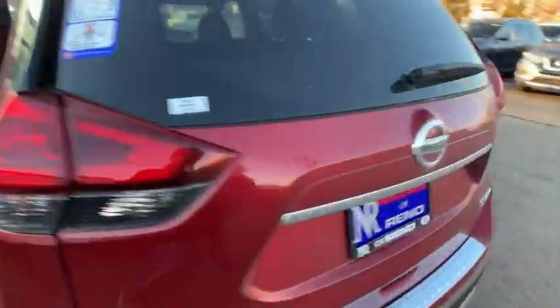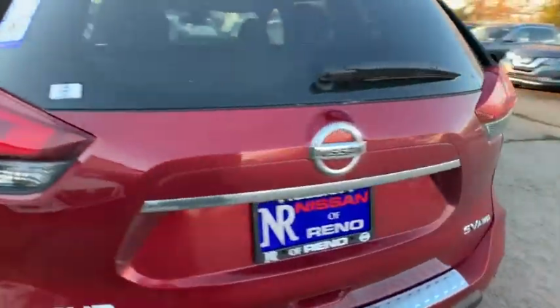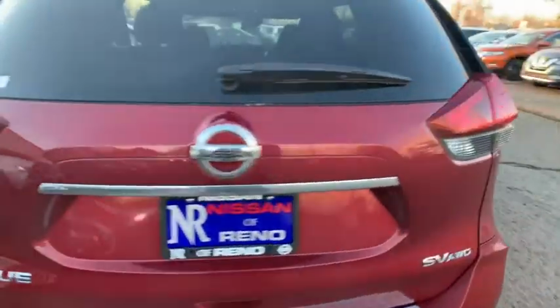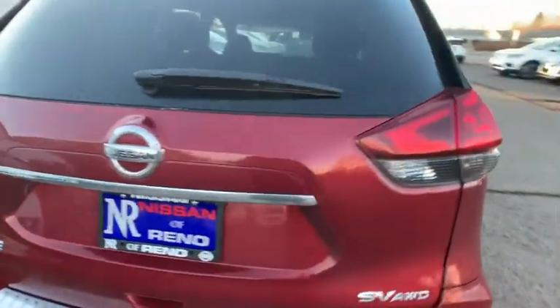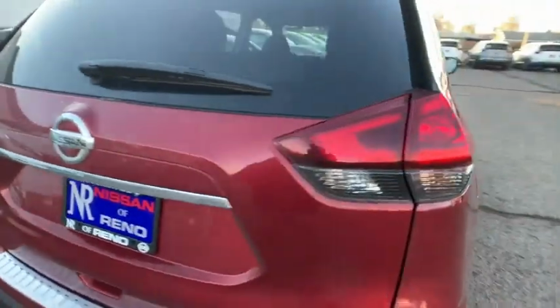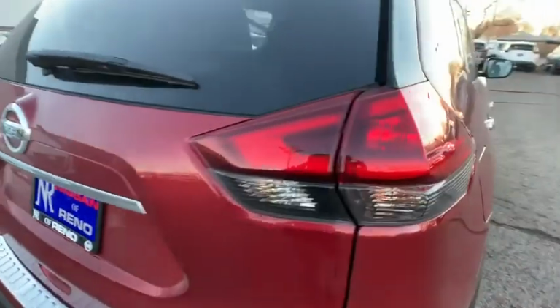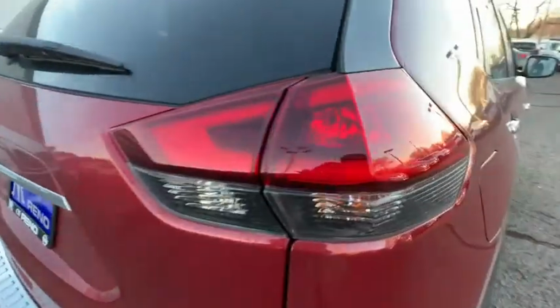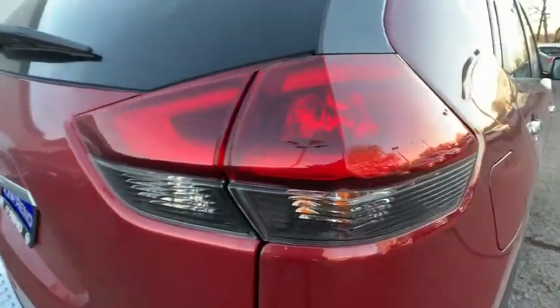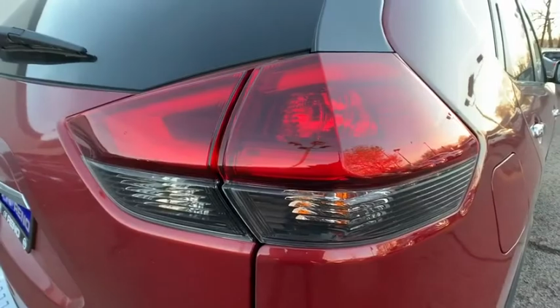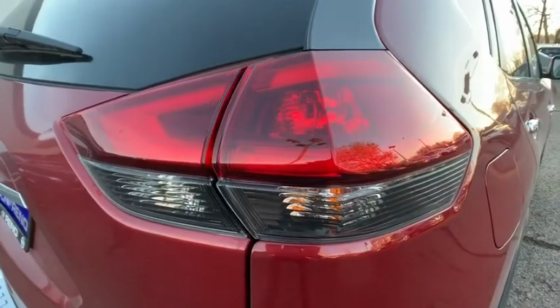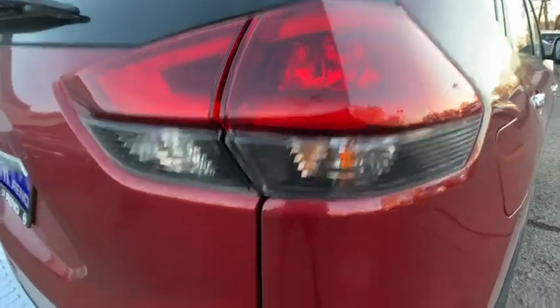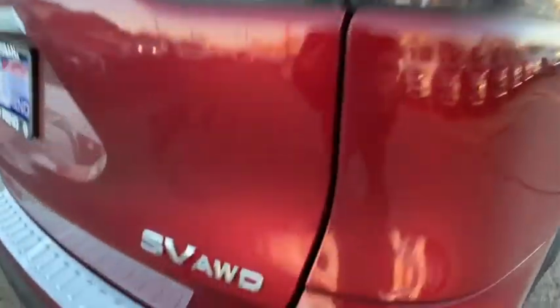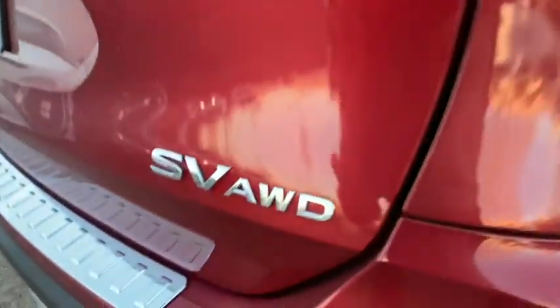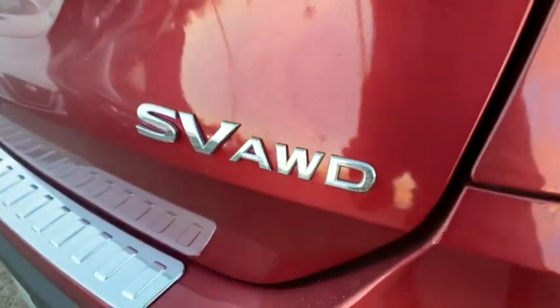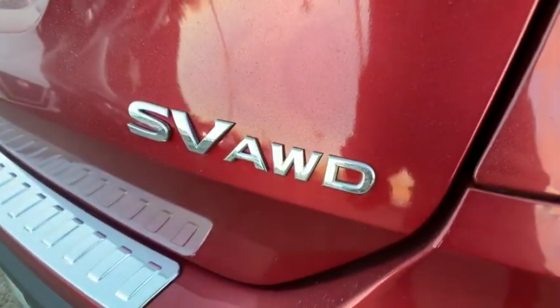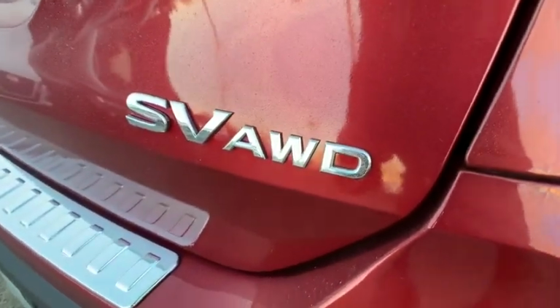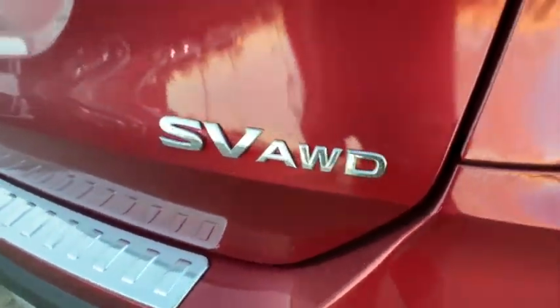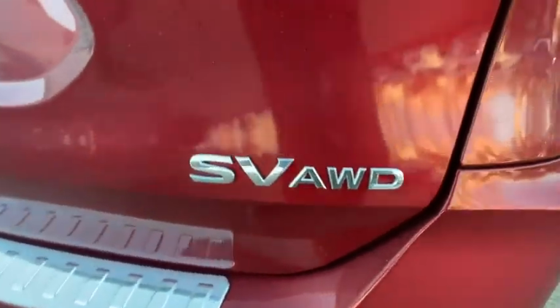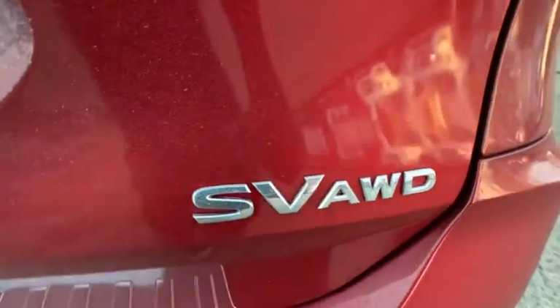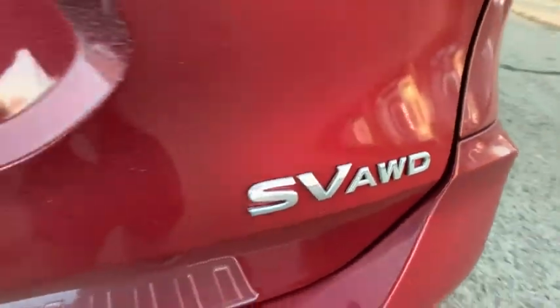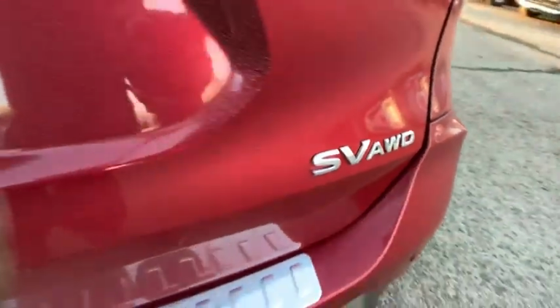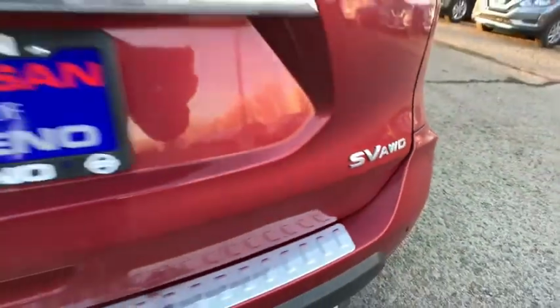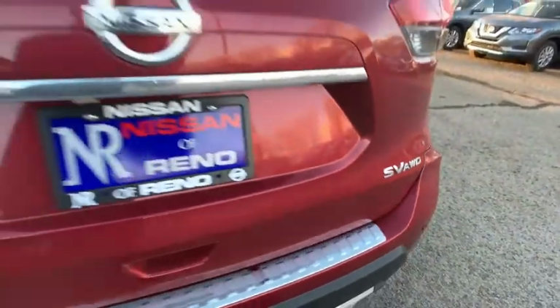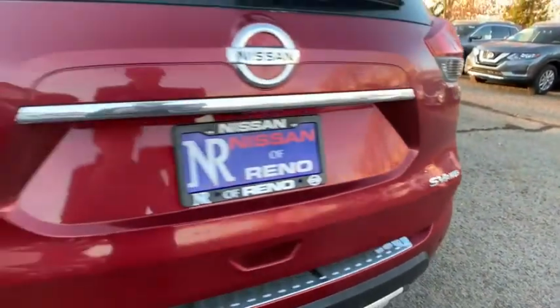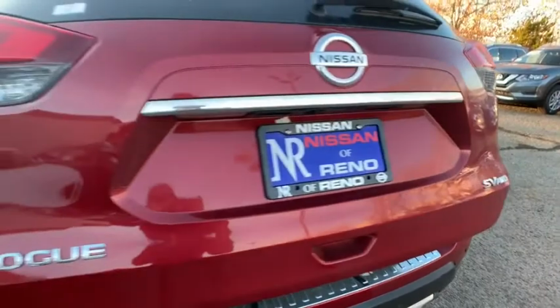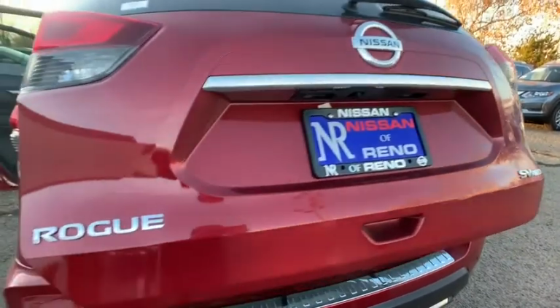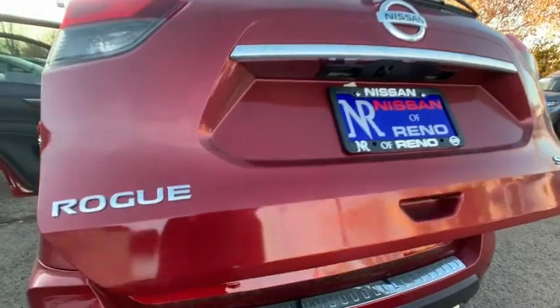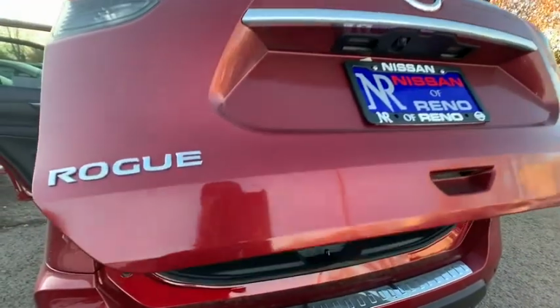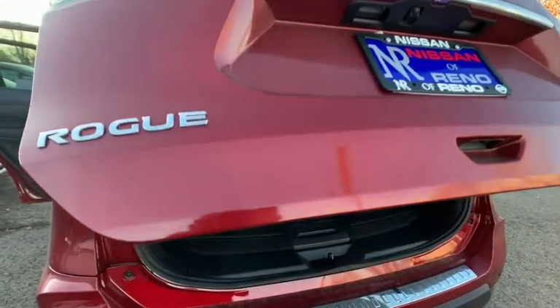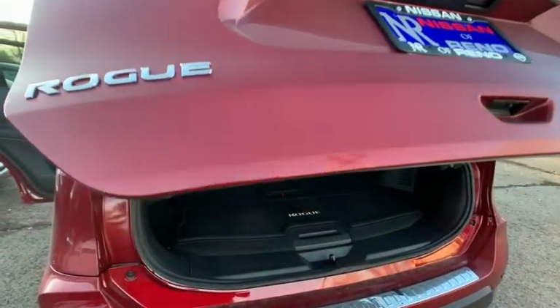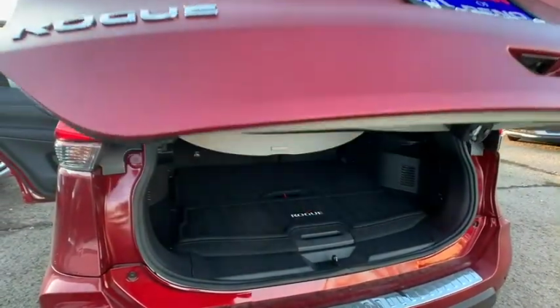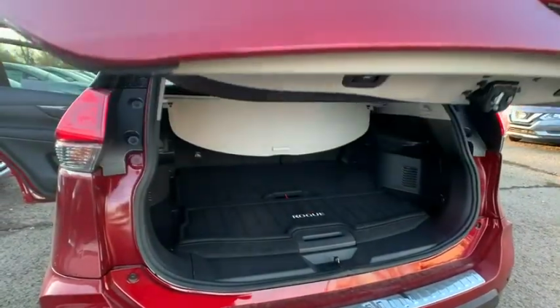Leather-wrapped steering wheel, Bluetooth, power steering, adjustable steering wheel, four-wheel disc brakes, keyless start, cruise control, aluminum wheels, AM-FM stereo radio.